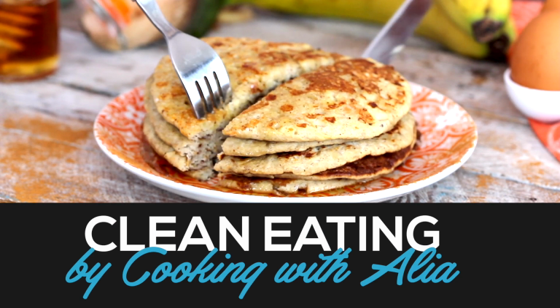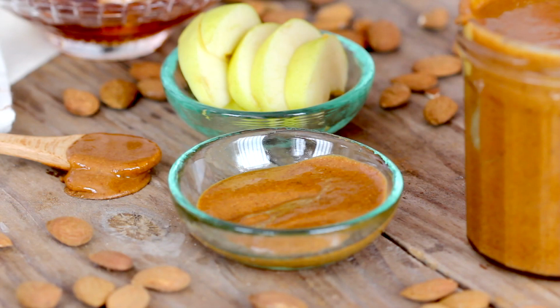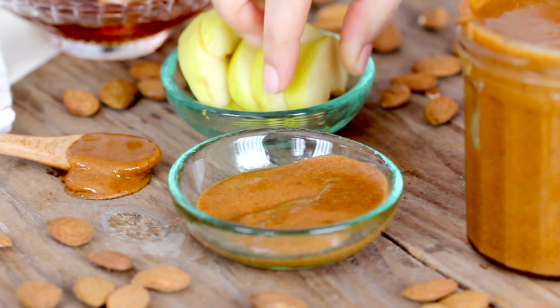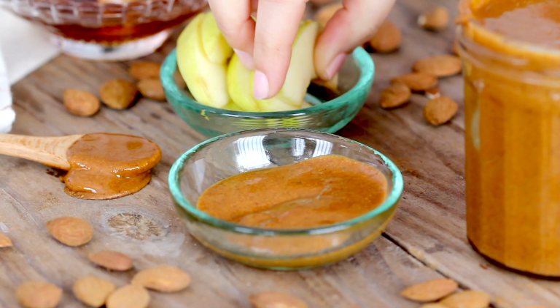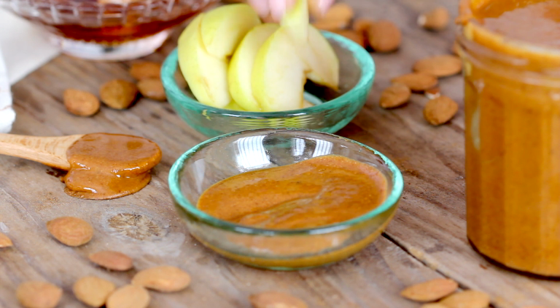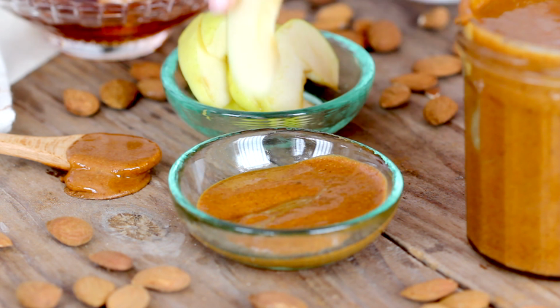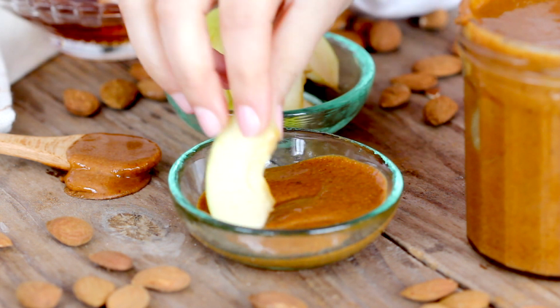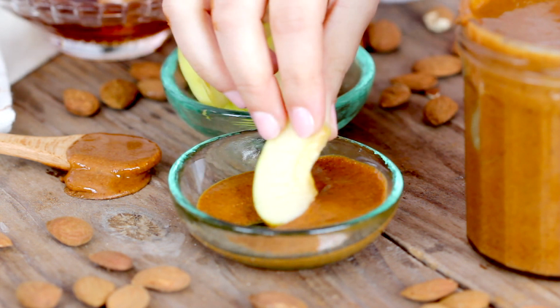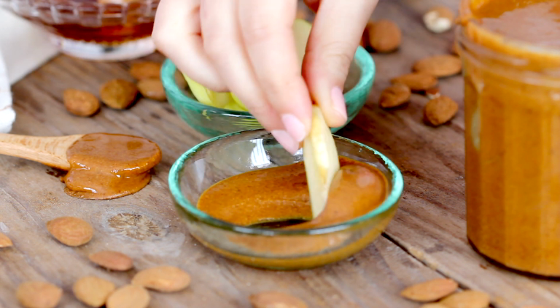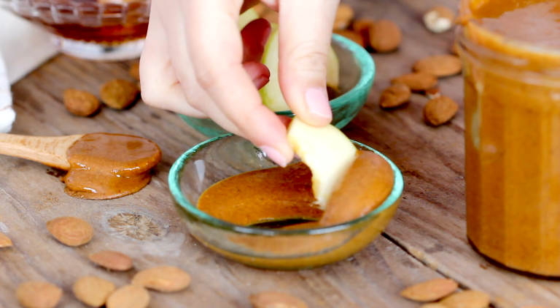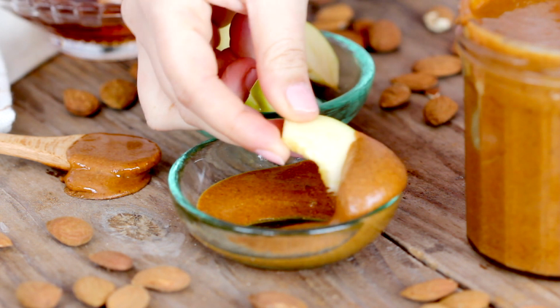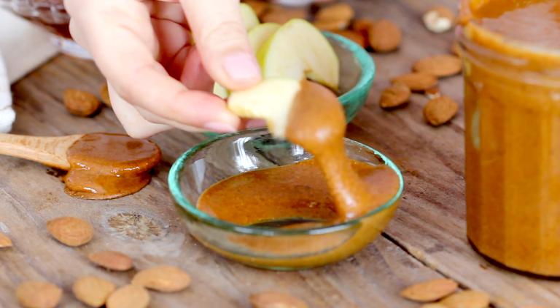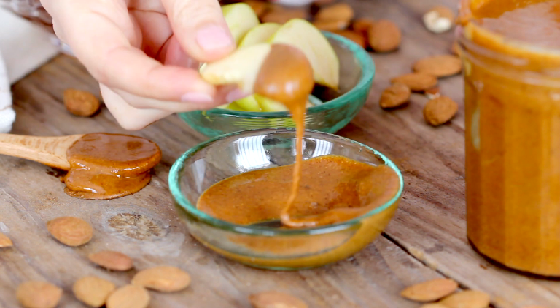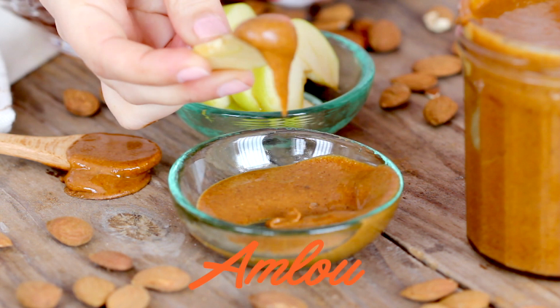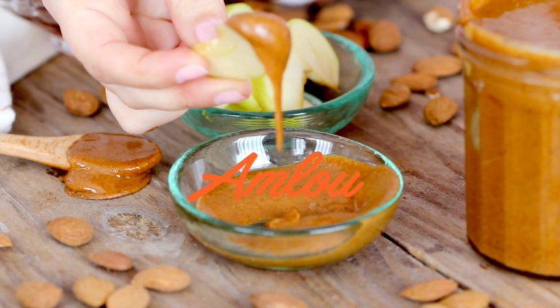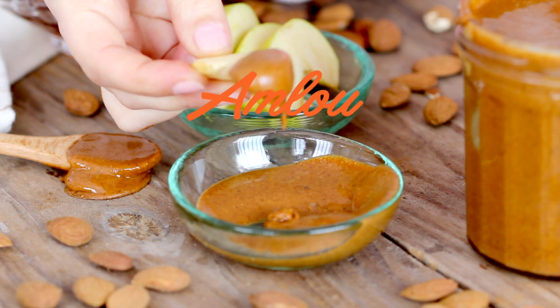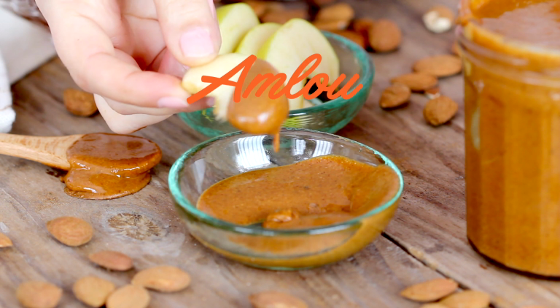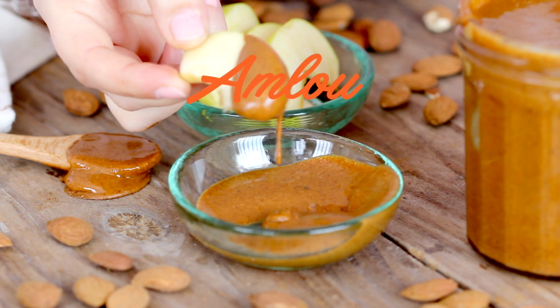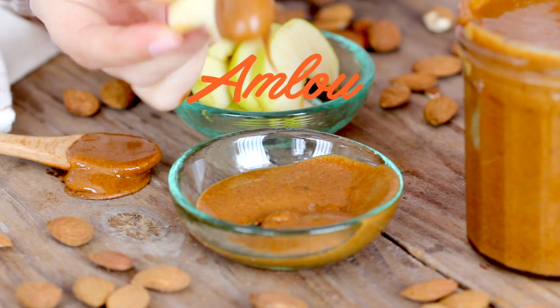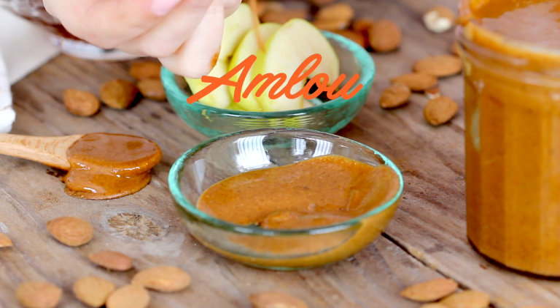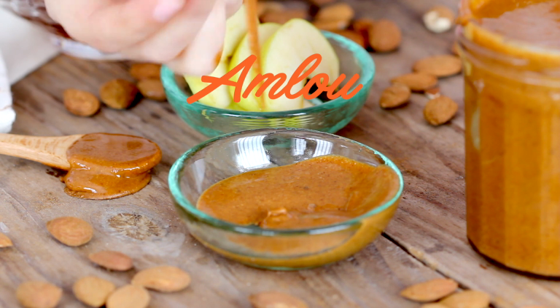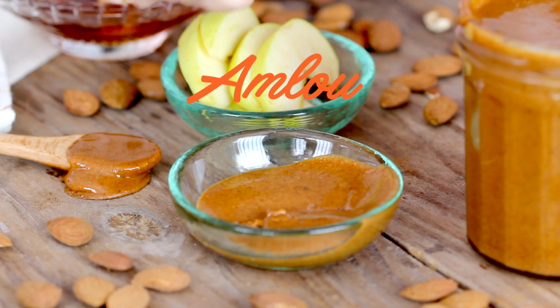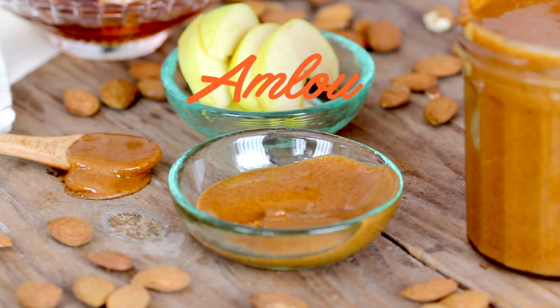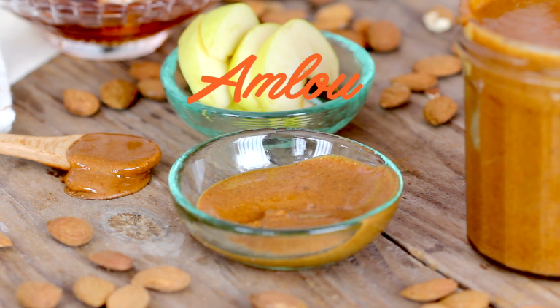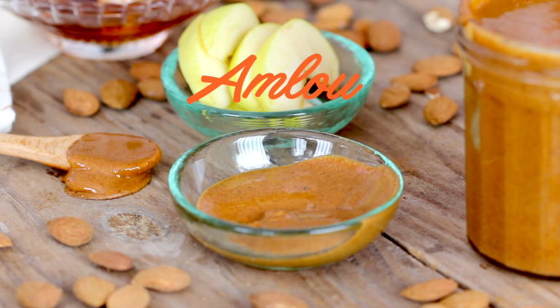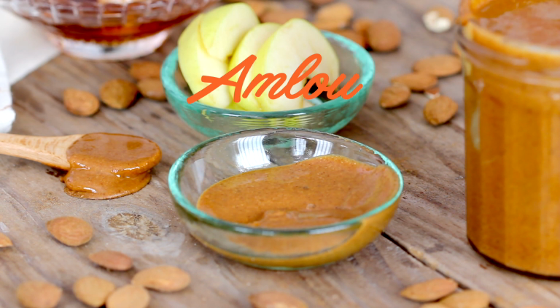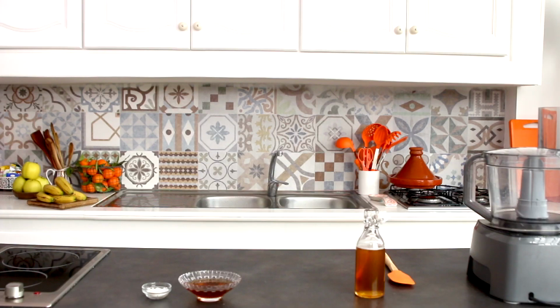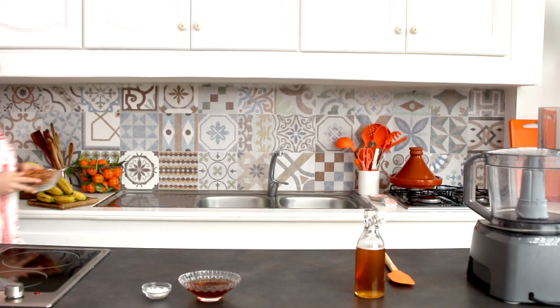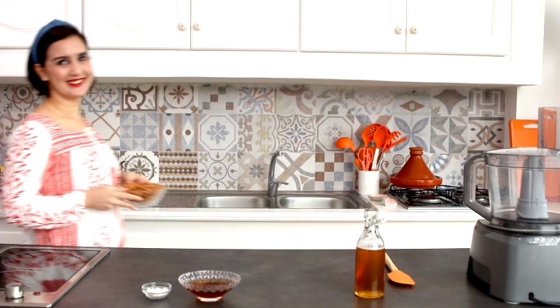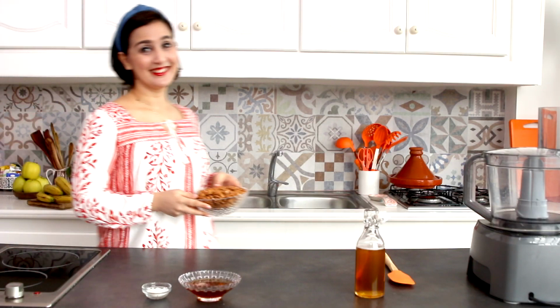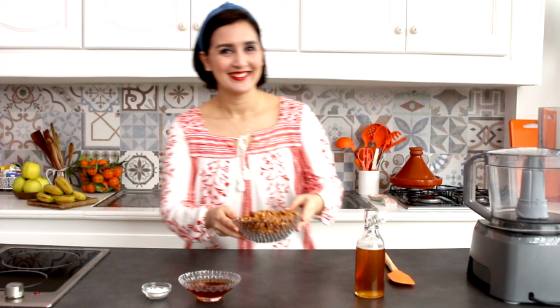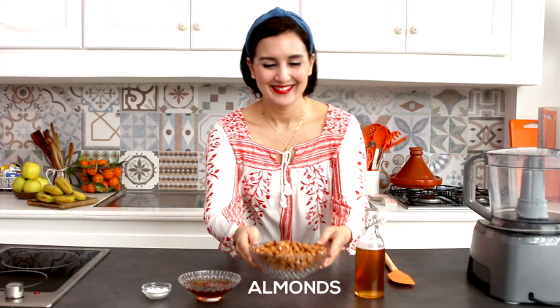Today we are preparing one of my favorite items in Moroccan cuisine, Emelou, the creamiest most delicious almond butter in the world! First, you need almonds.